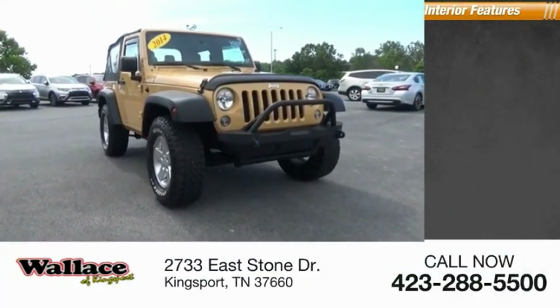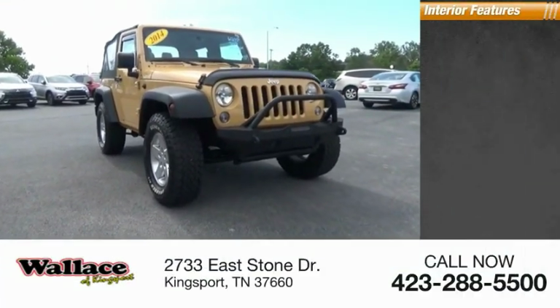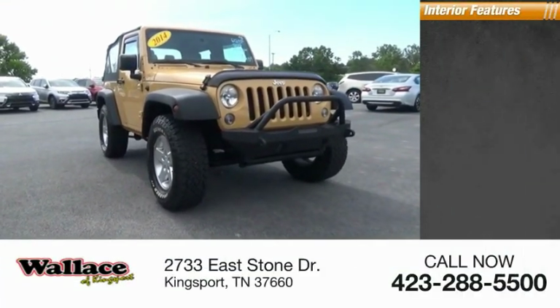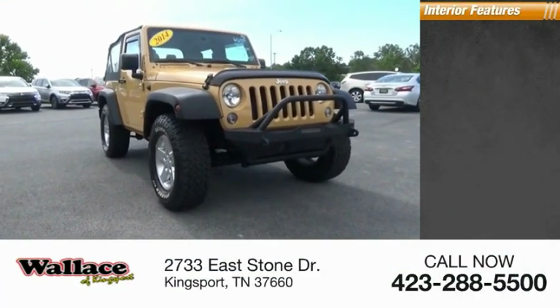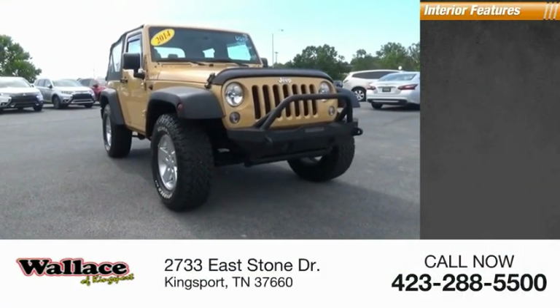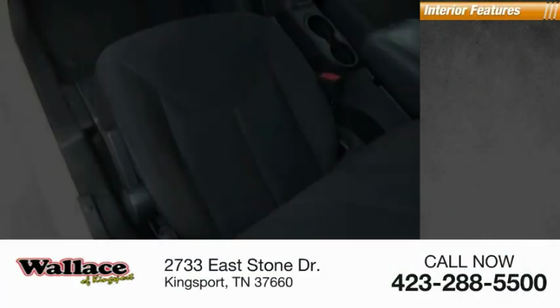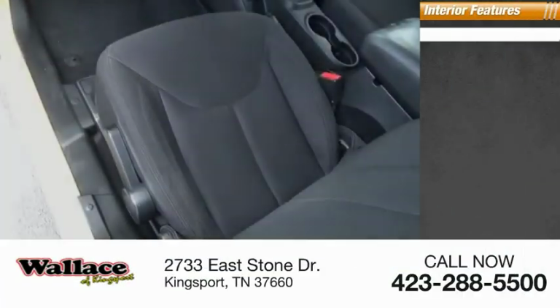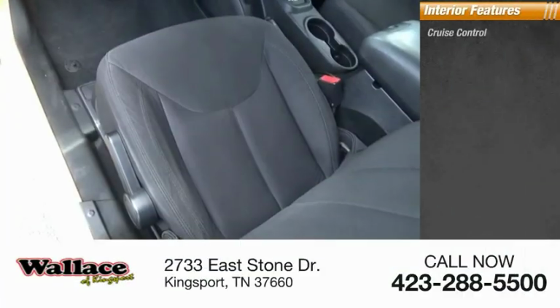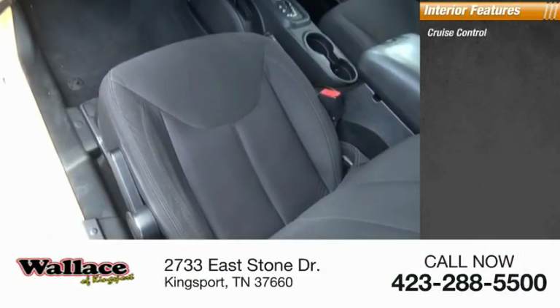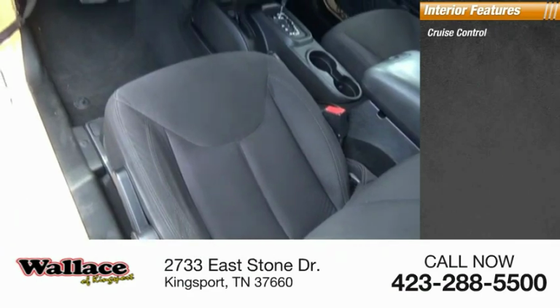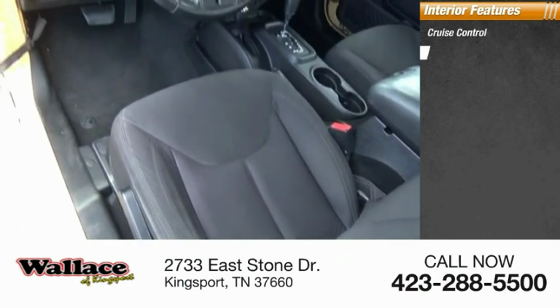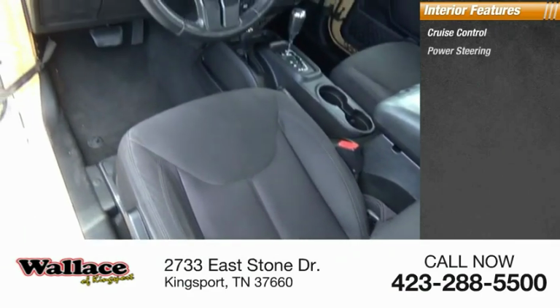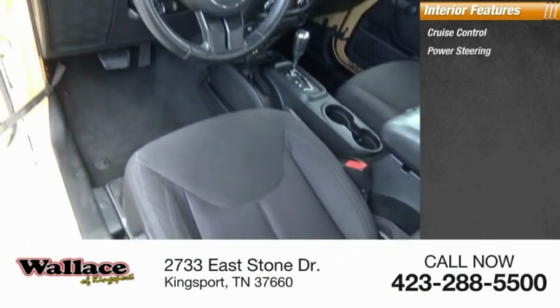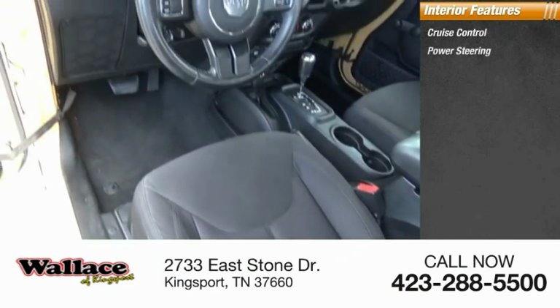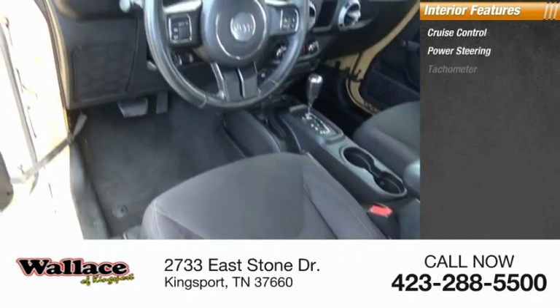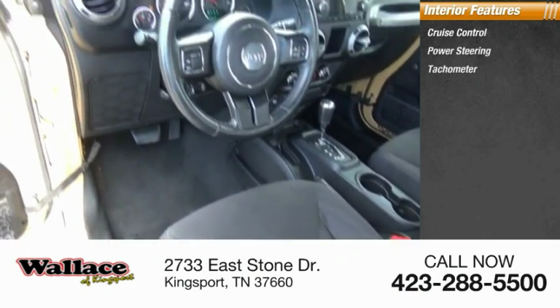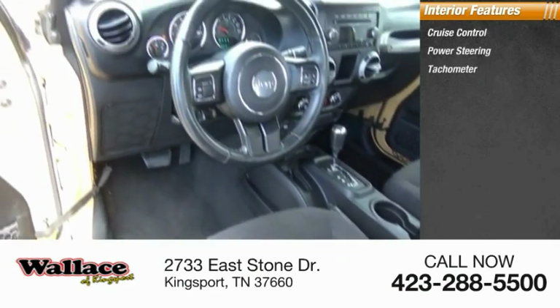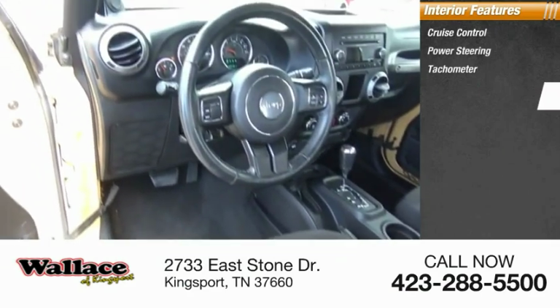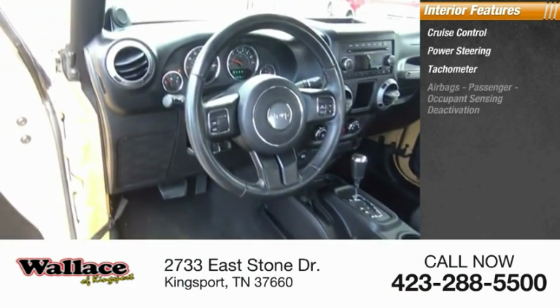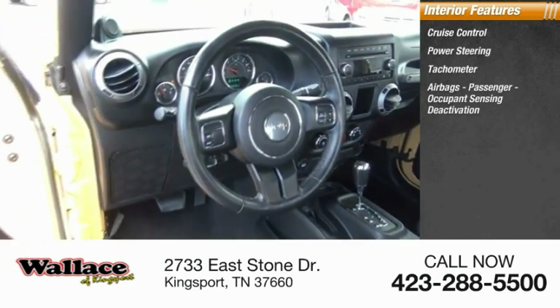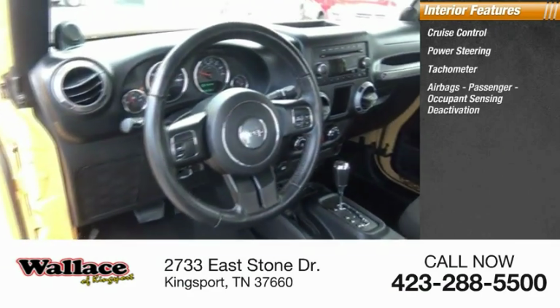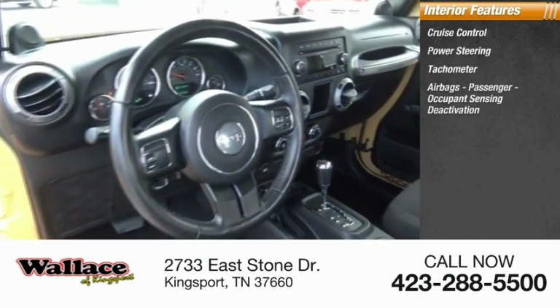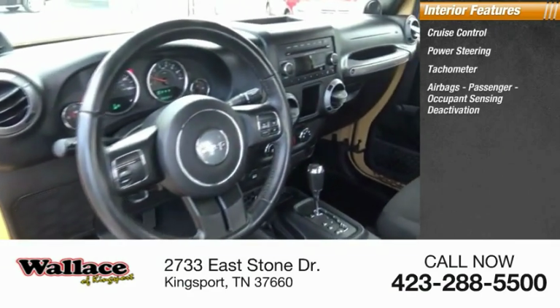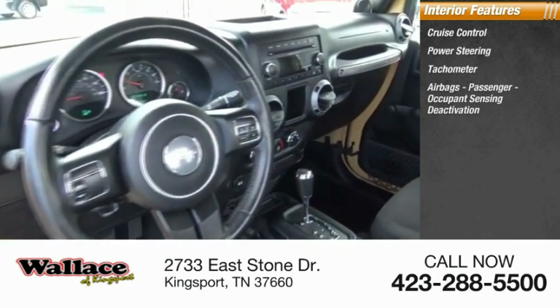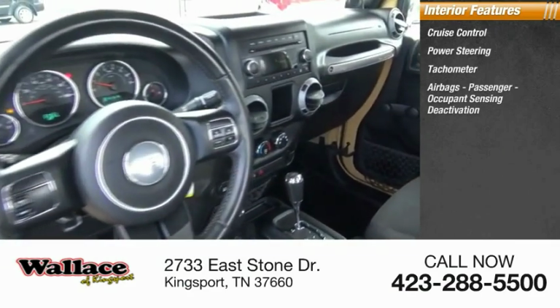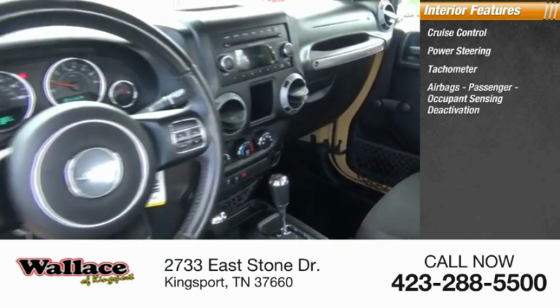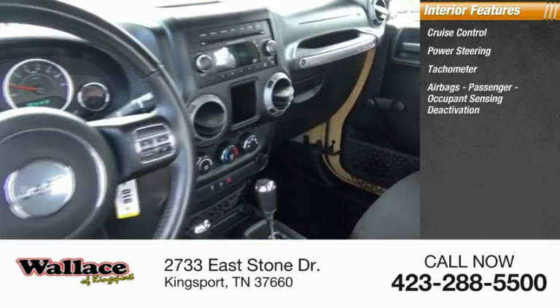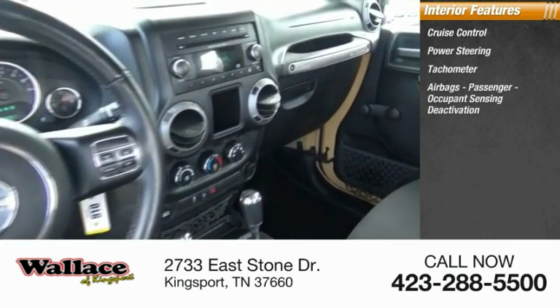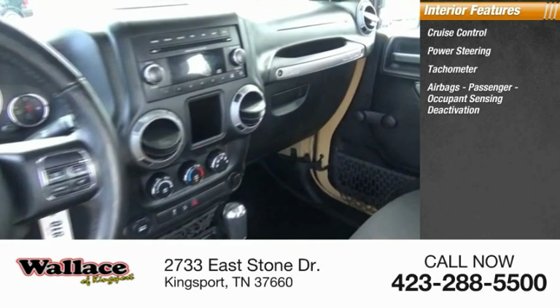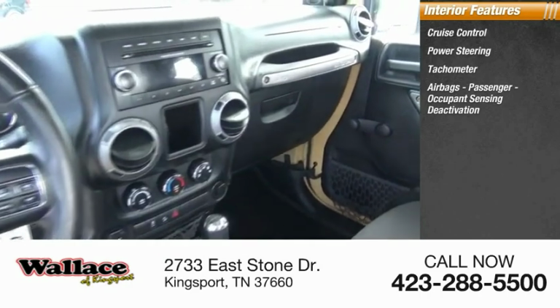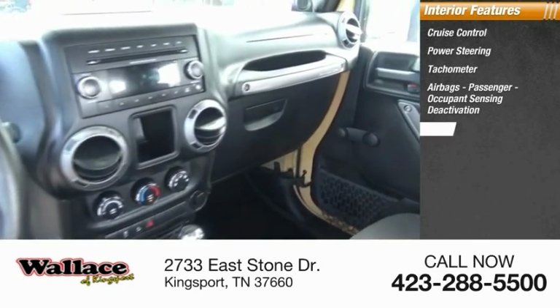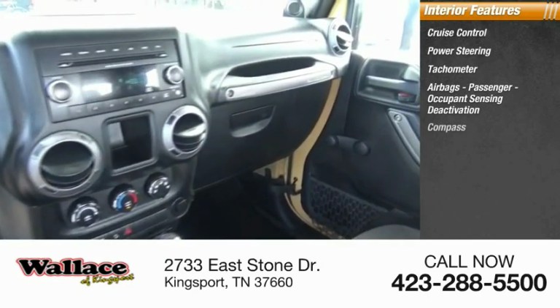Inside you'll find cruise control, power steering, tachometer, airbags, passenger occupant sensing deactivation, and compass.